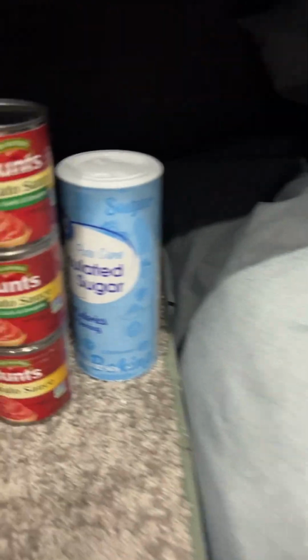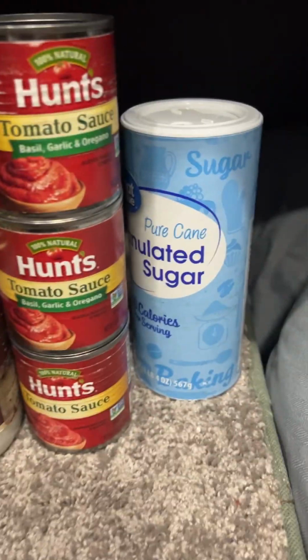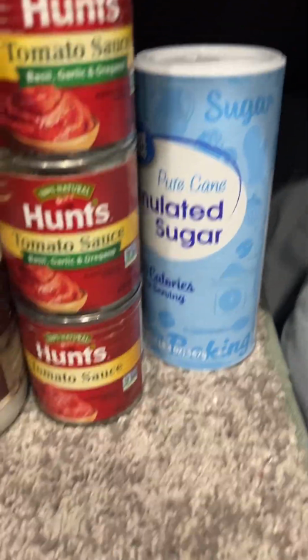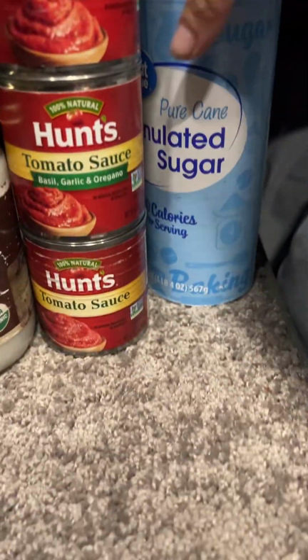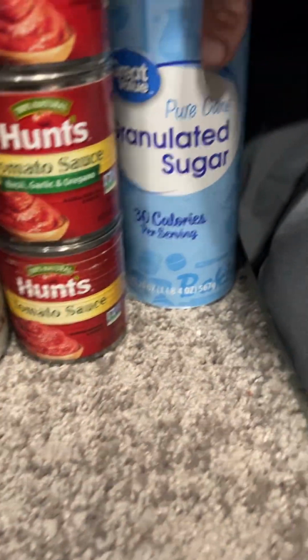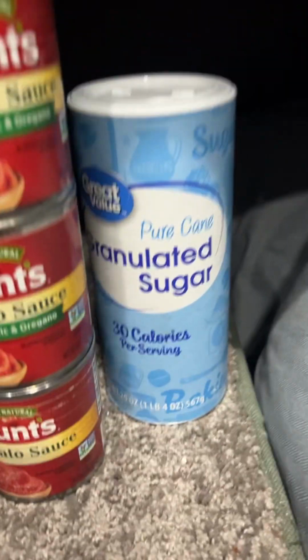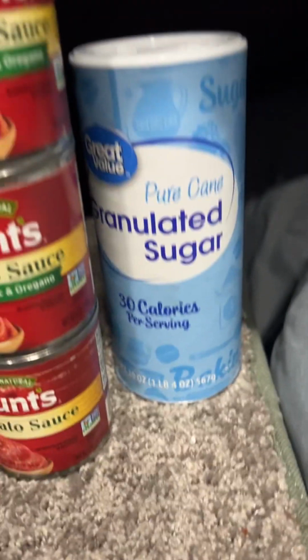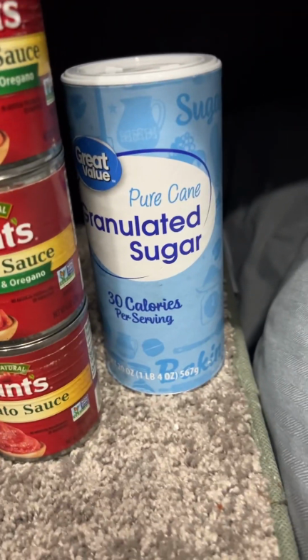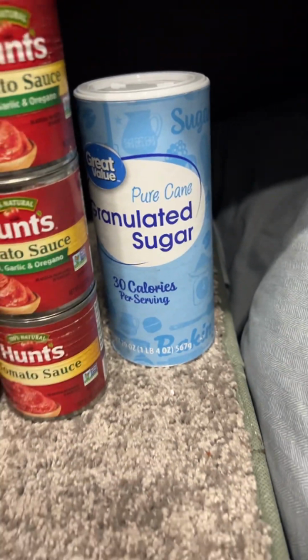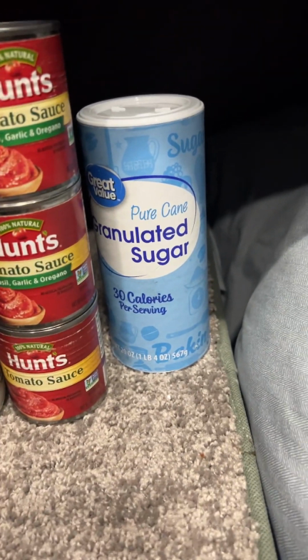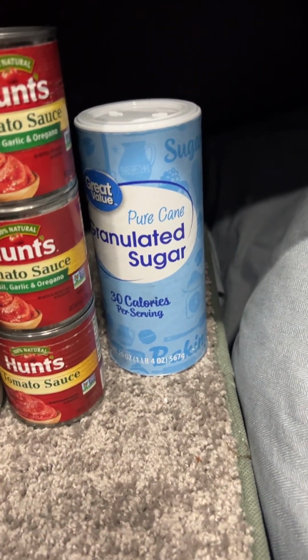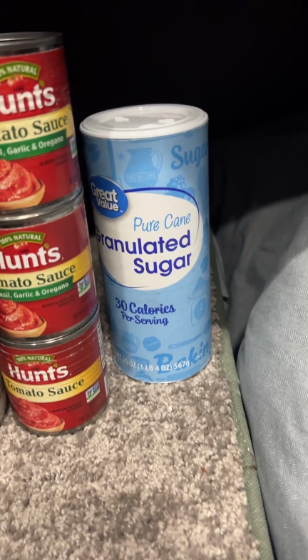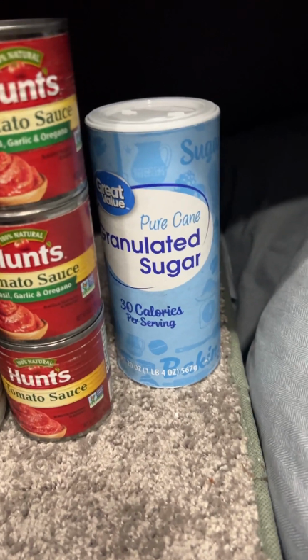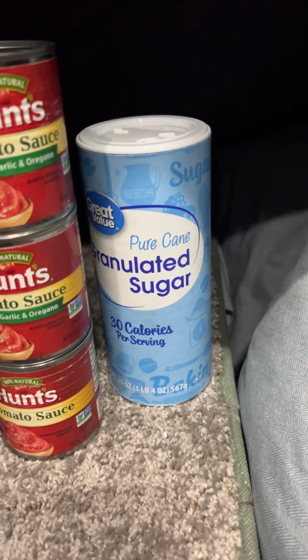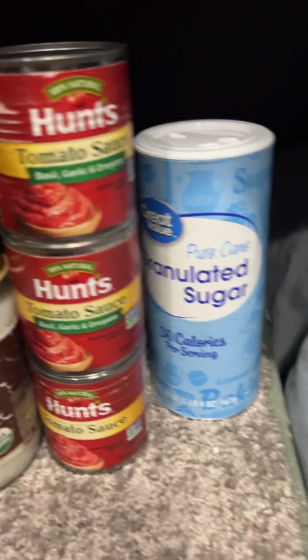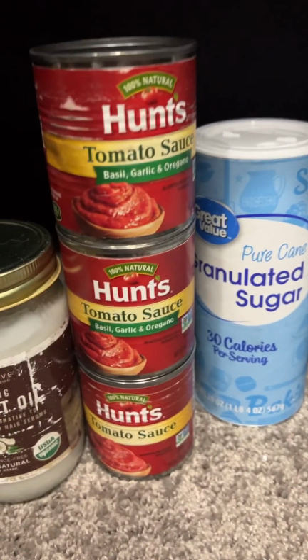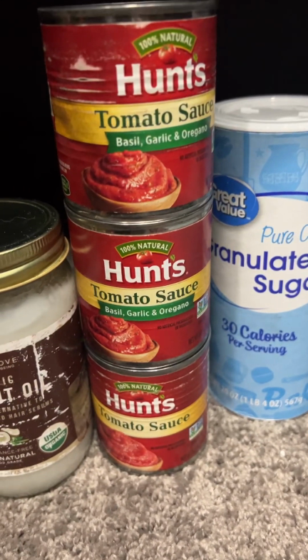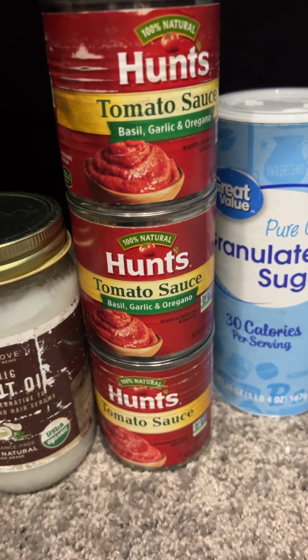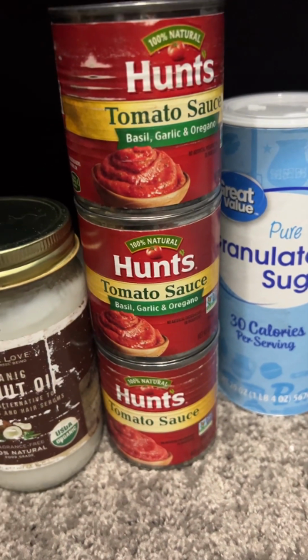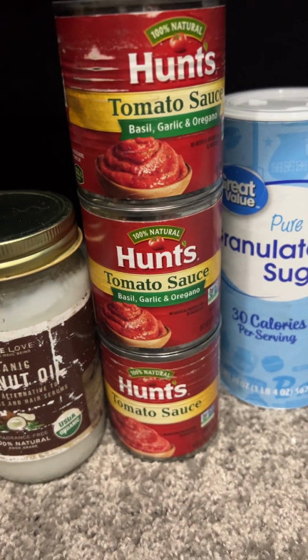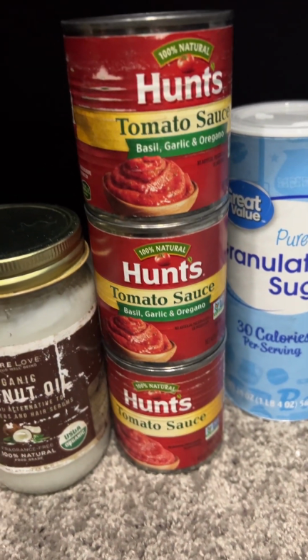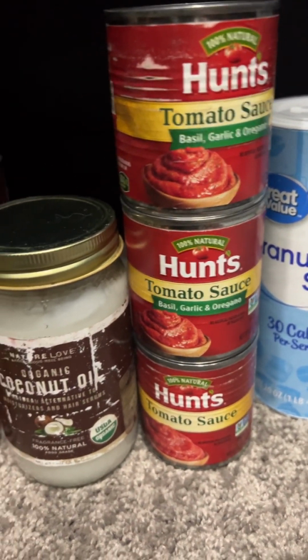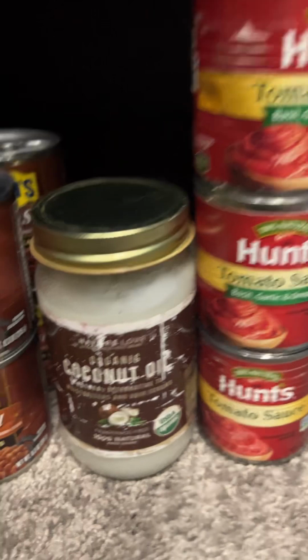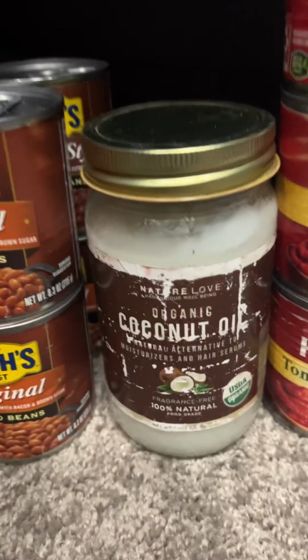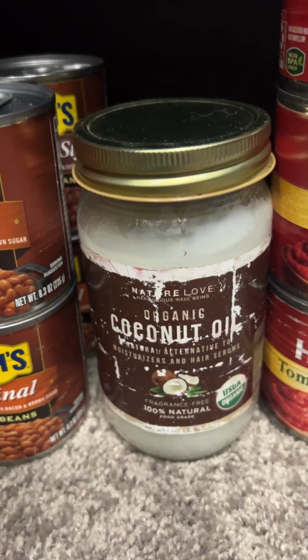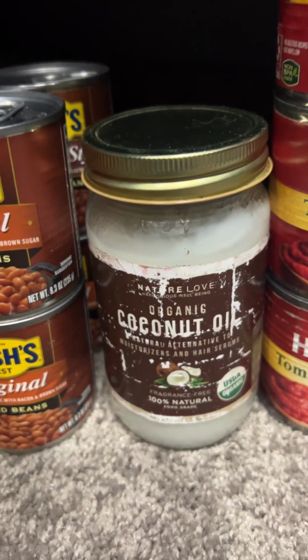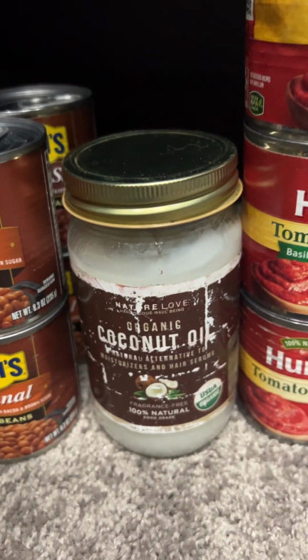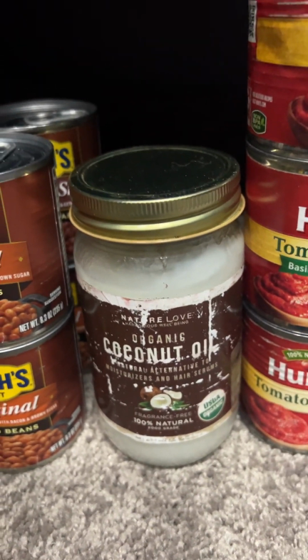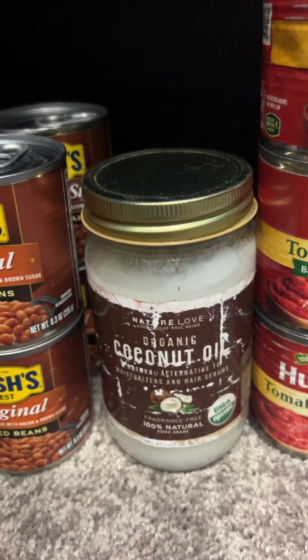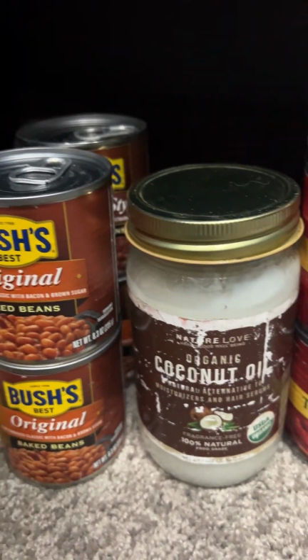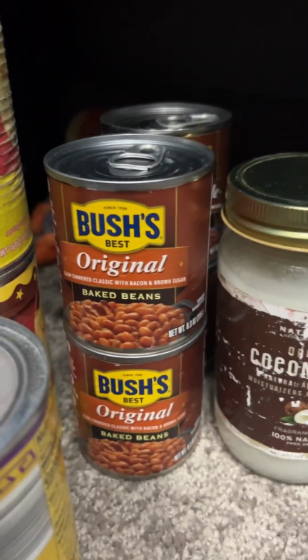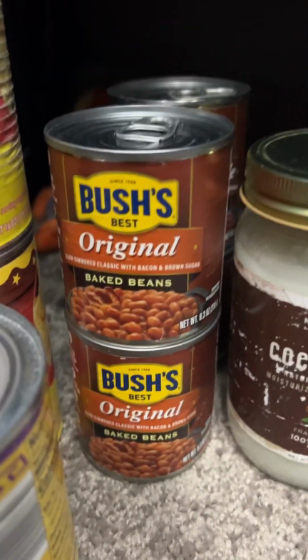I have sugar on my truck if I want it in like my hot cocoa or something. I got some Hunt's tomato sauce. I have a can opener in here. I have coconut oil because I use my skillet and I cook stuff up in the skillet.